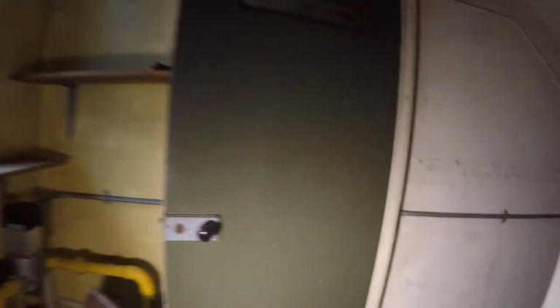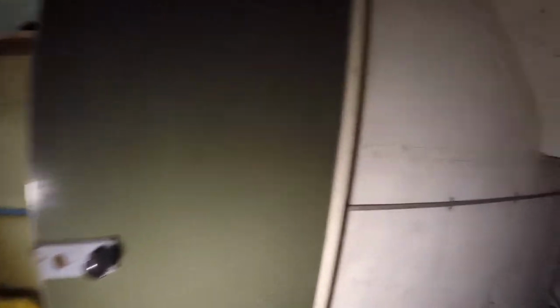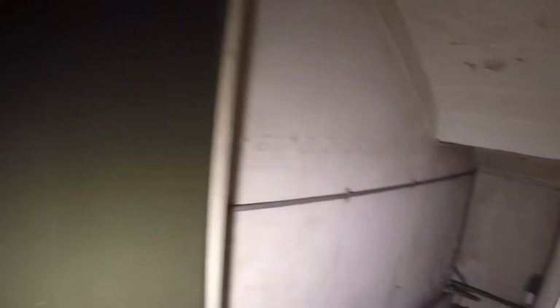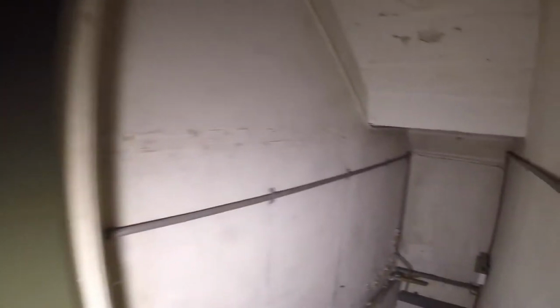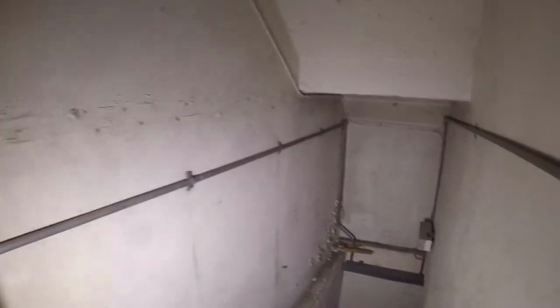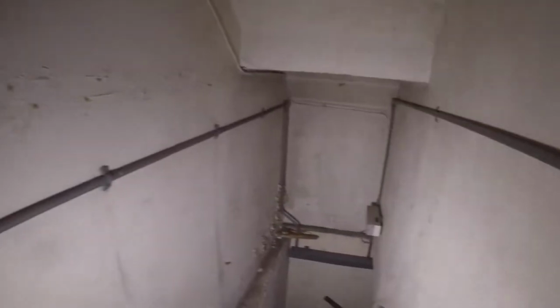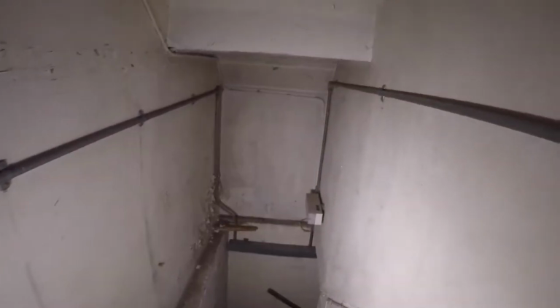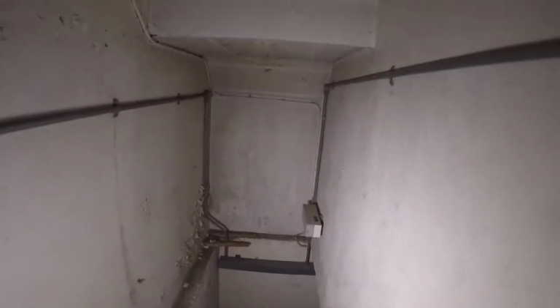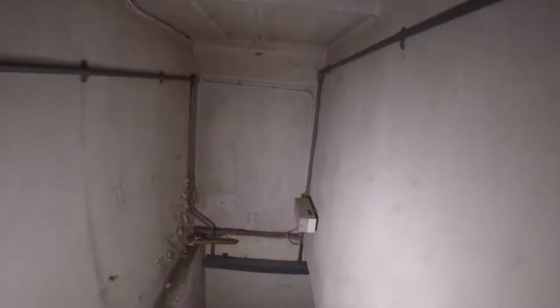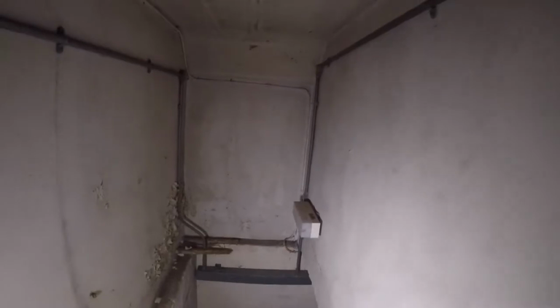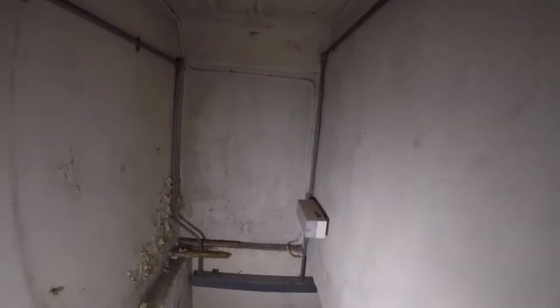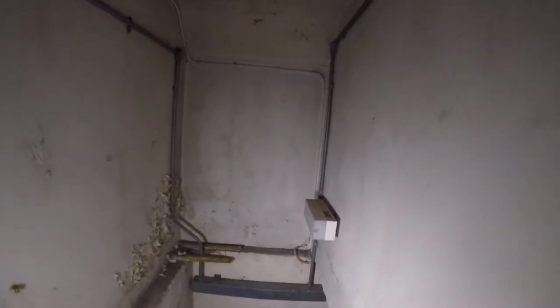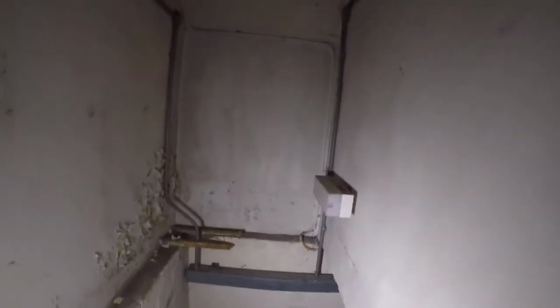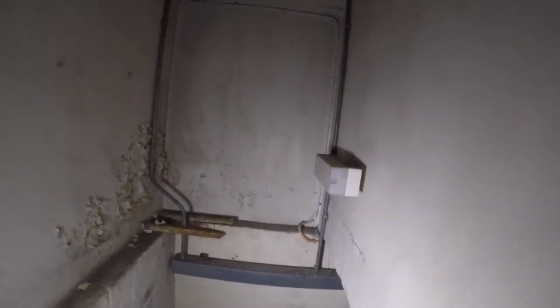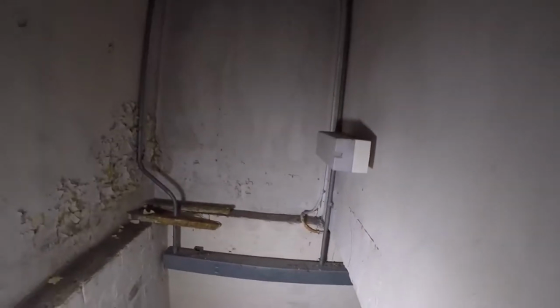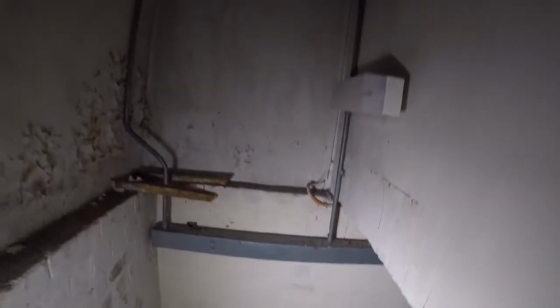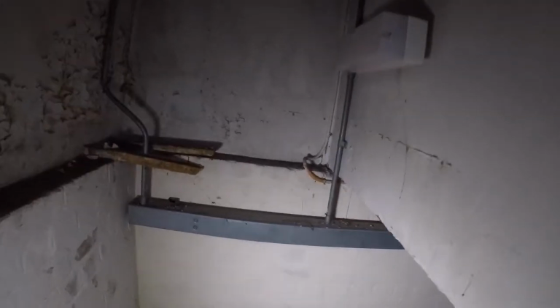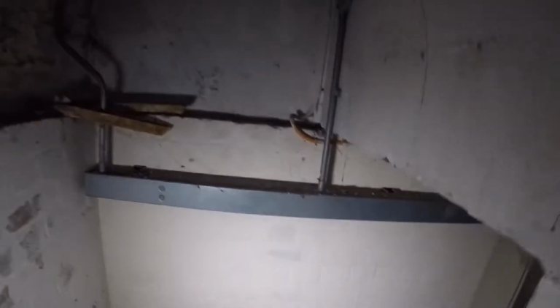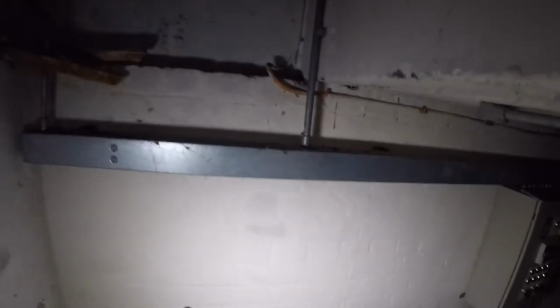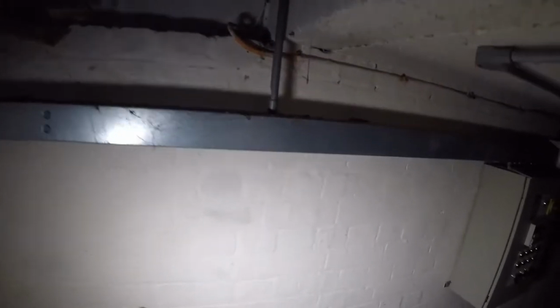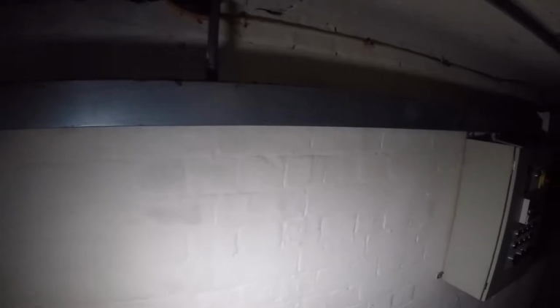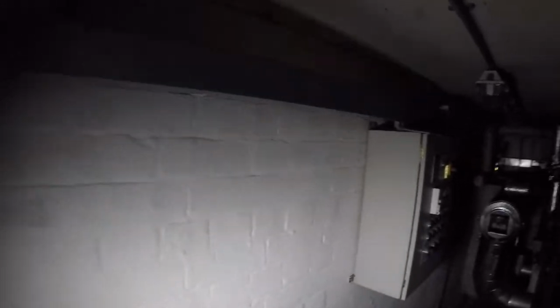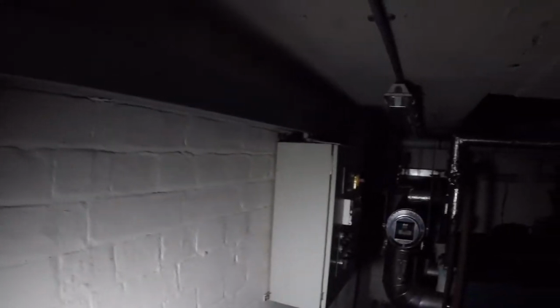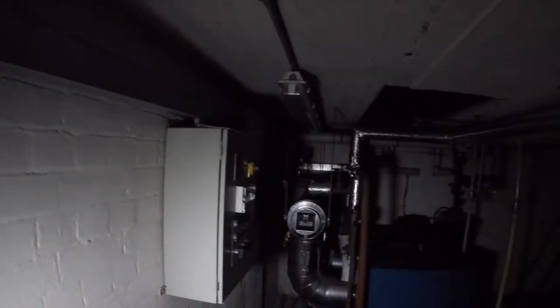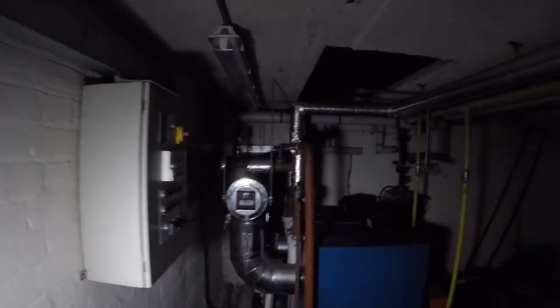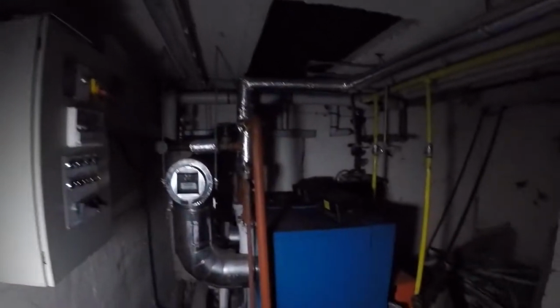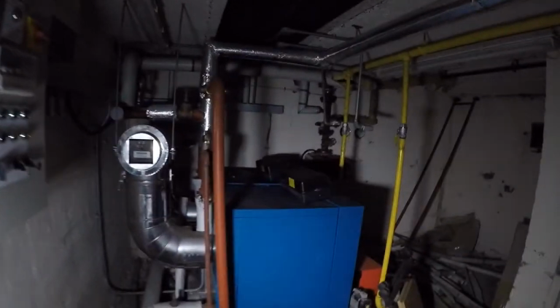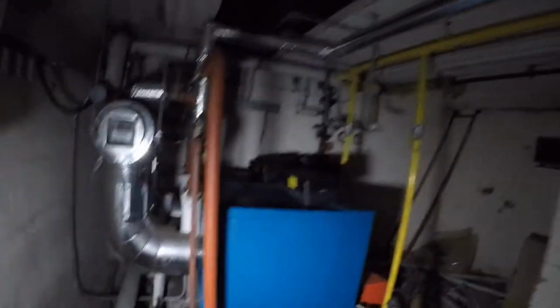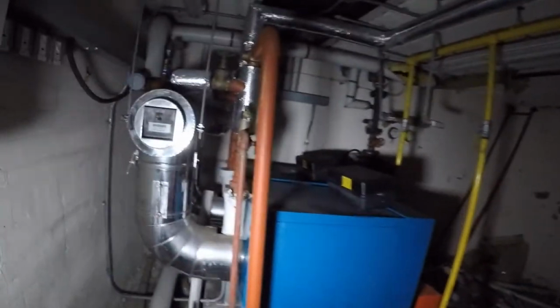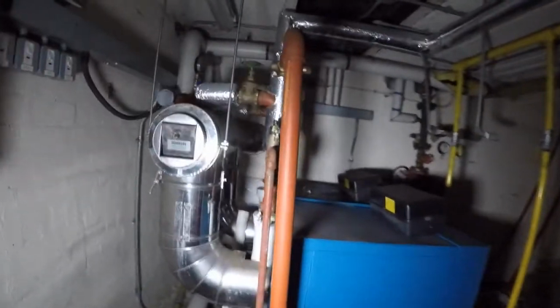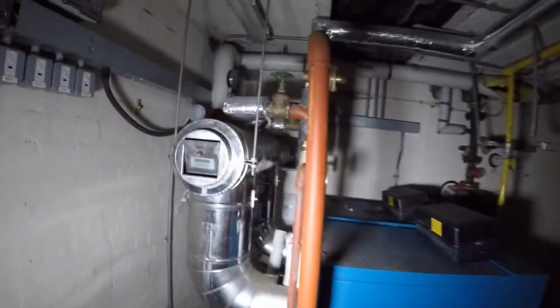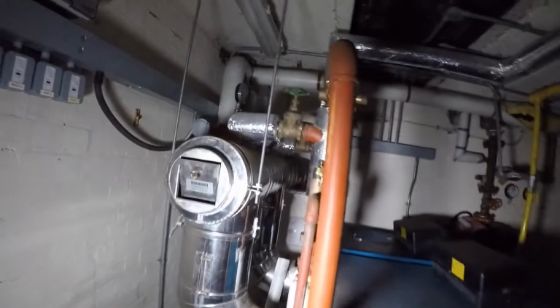As you can hear, the wind is blowing a gale out there today. Into a basement - oh, nice generator in there, that's pretty cool.